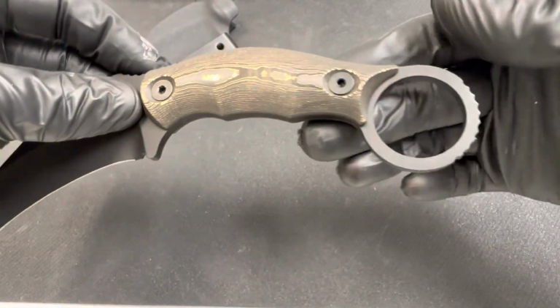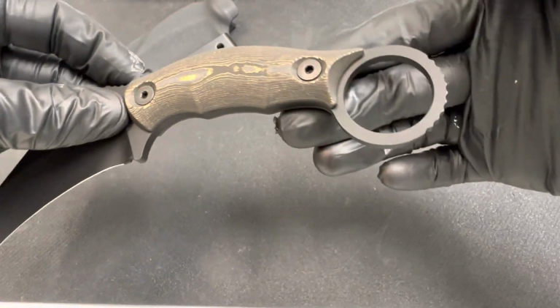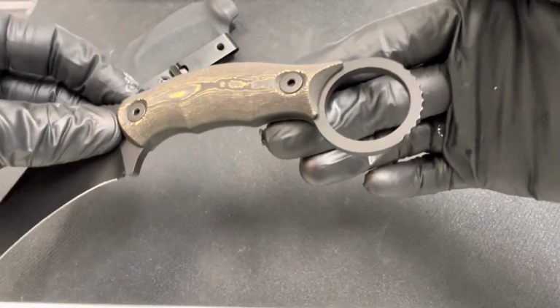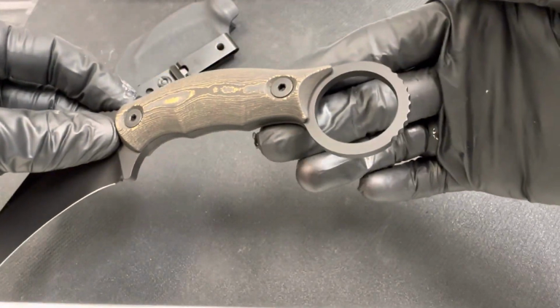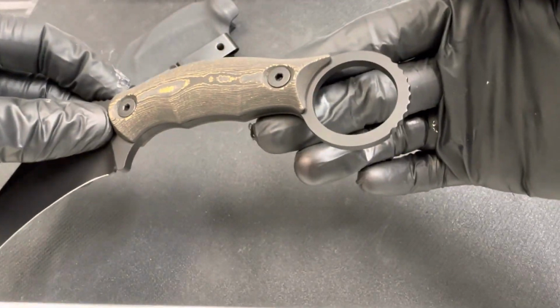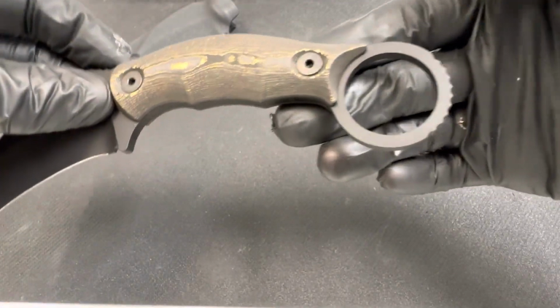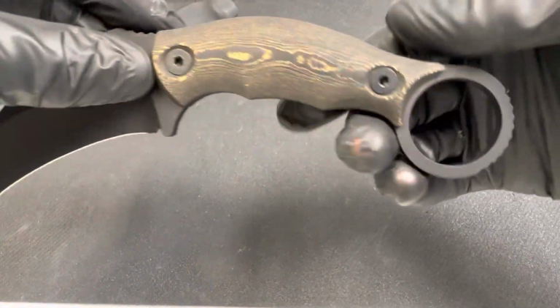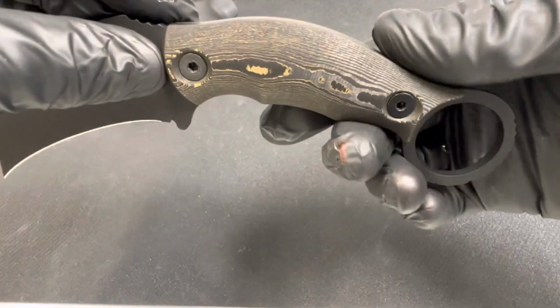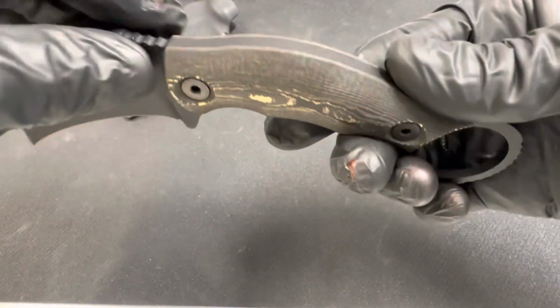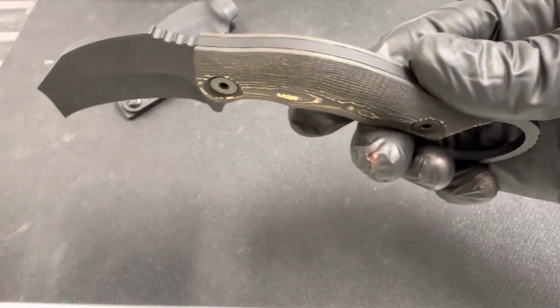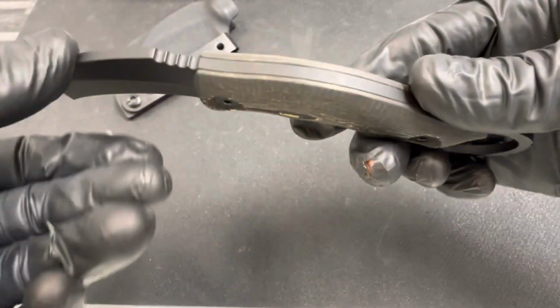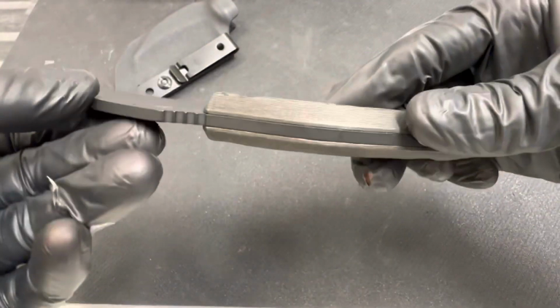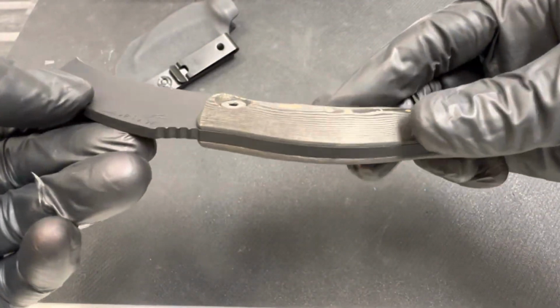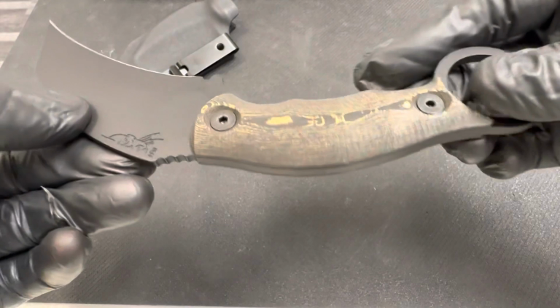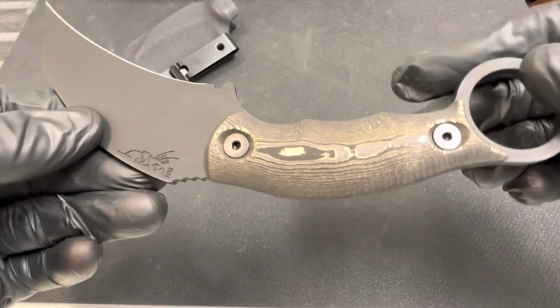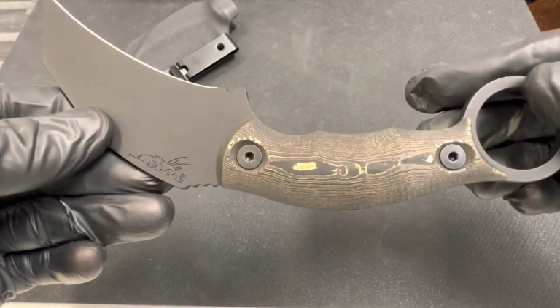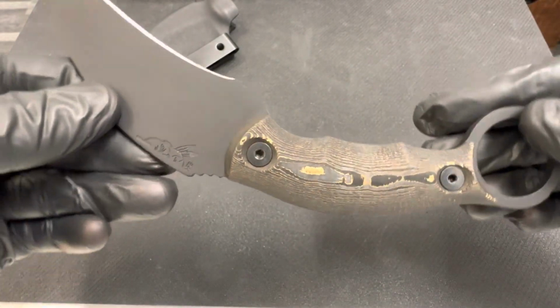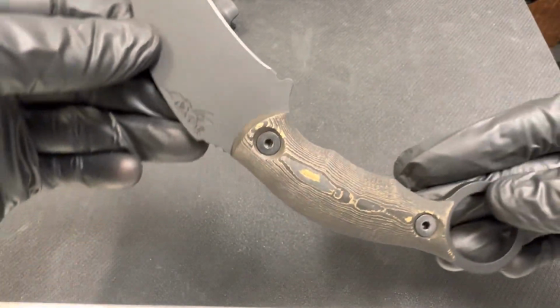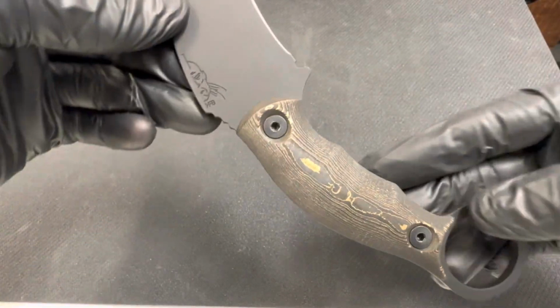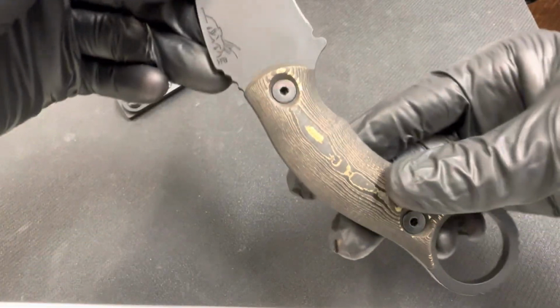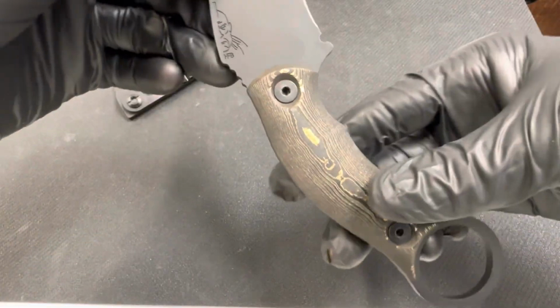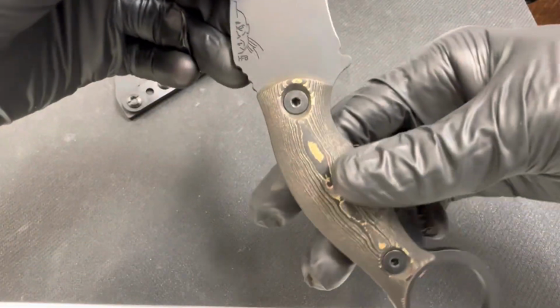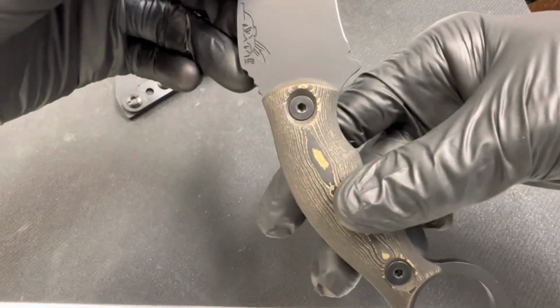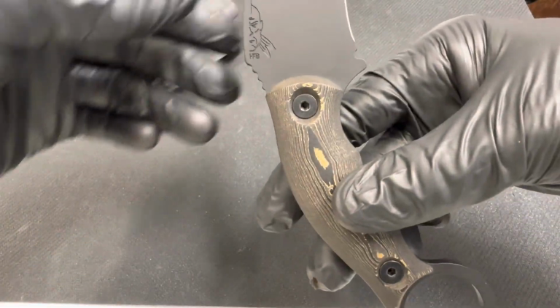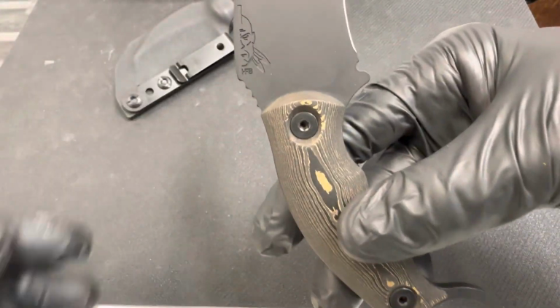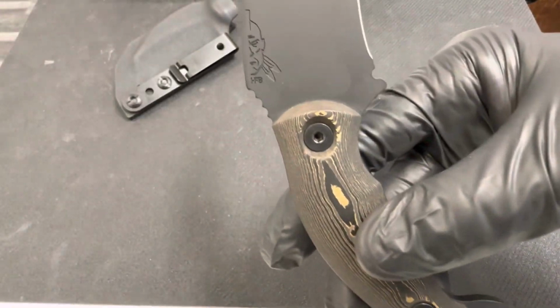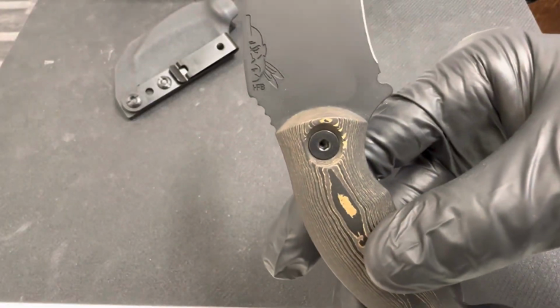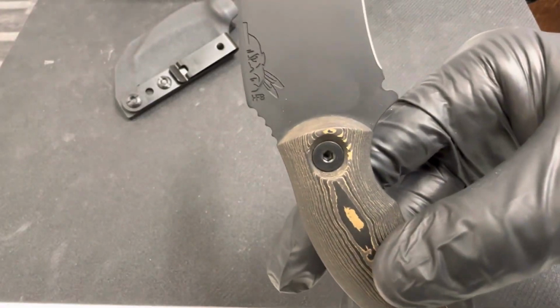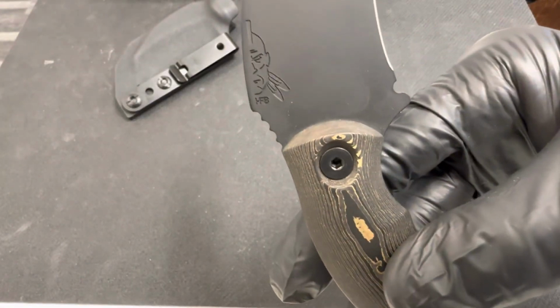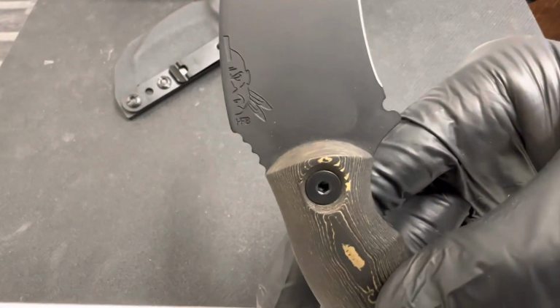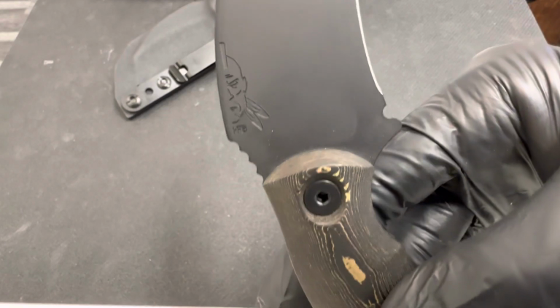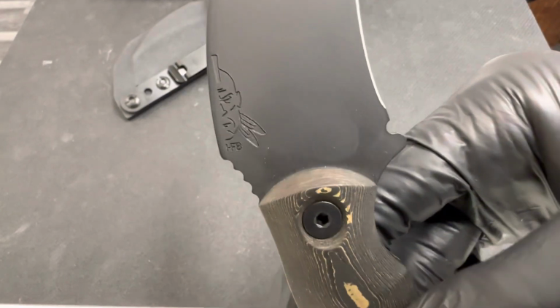This thing is beautiful. You need to come check it out, put it in your hand, tell me what you think. Half Face Blades — Sharp Things OKC.